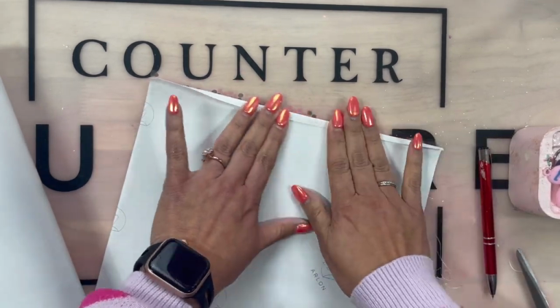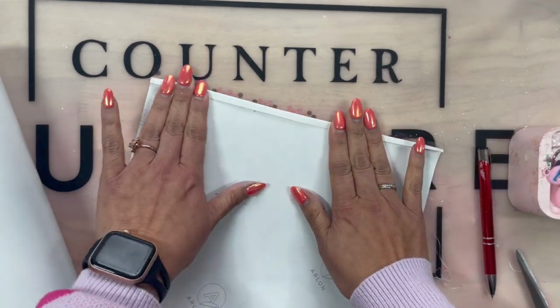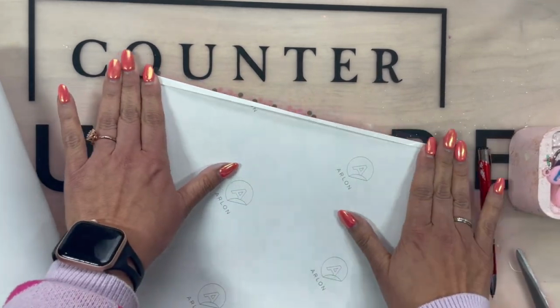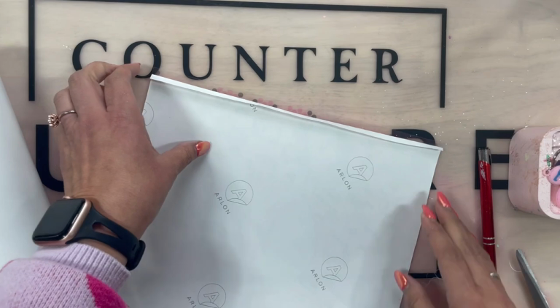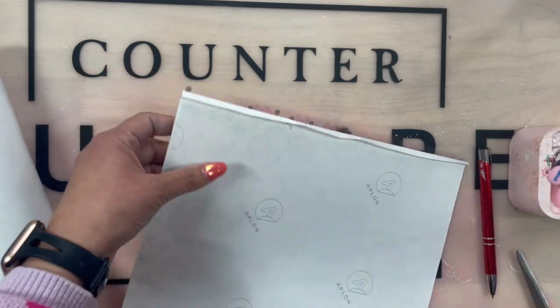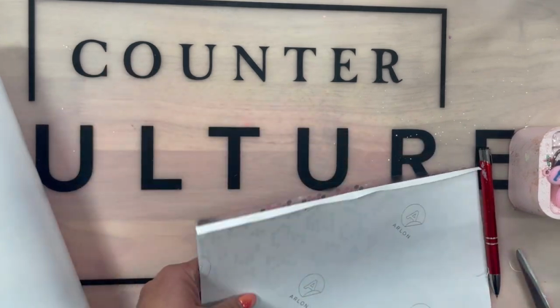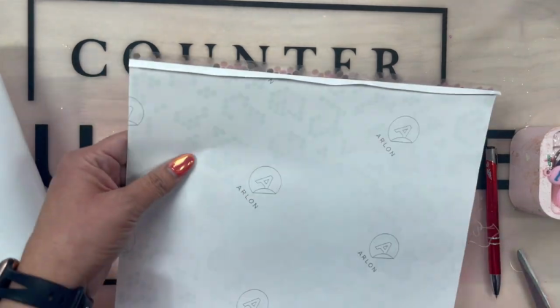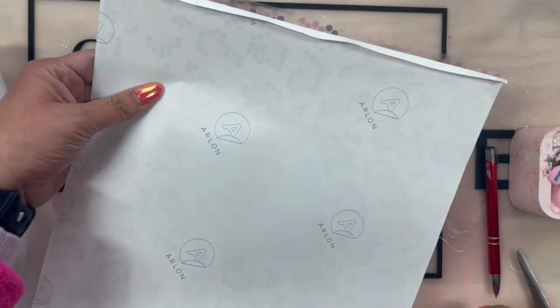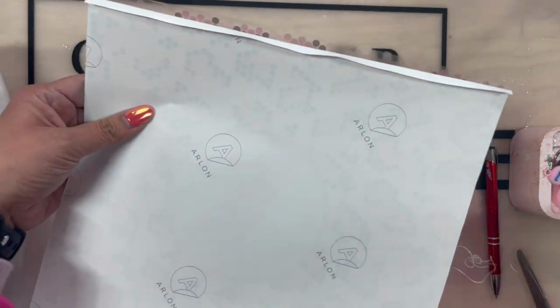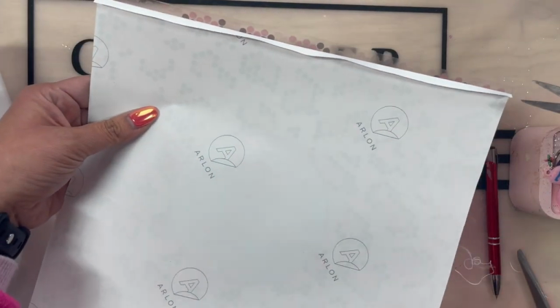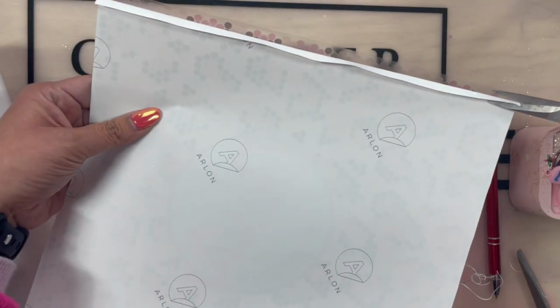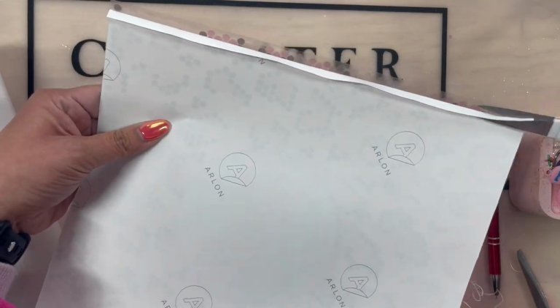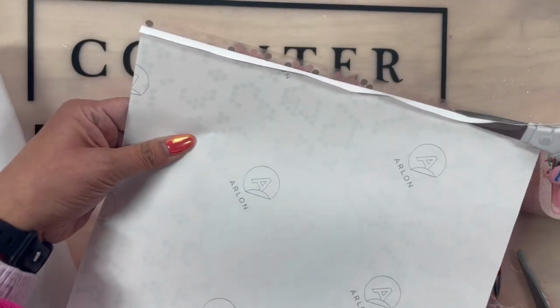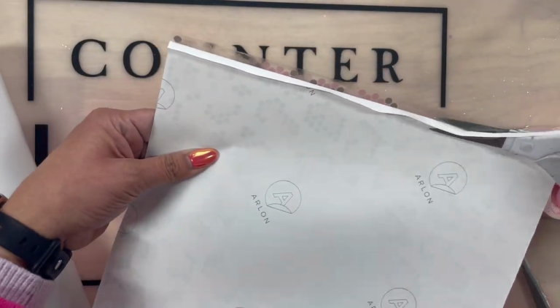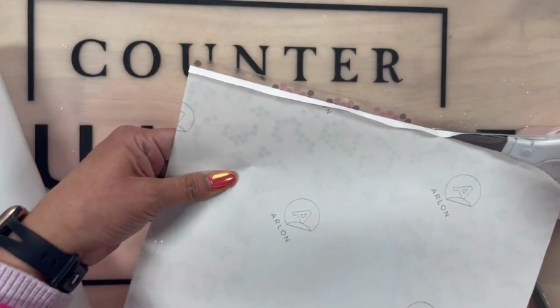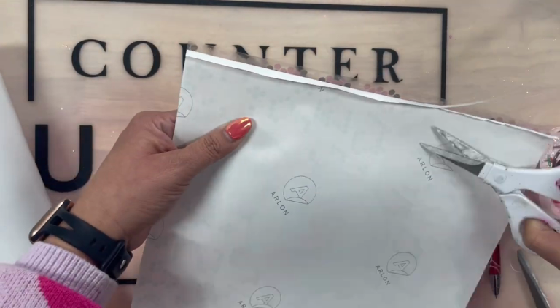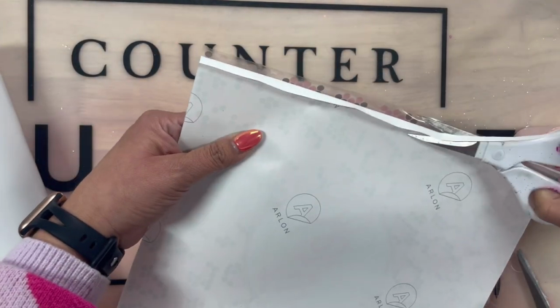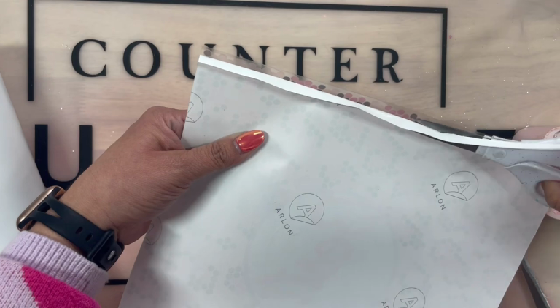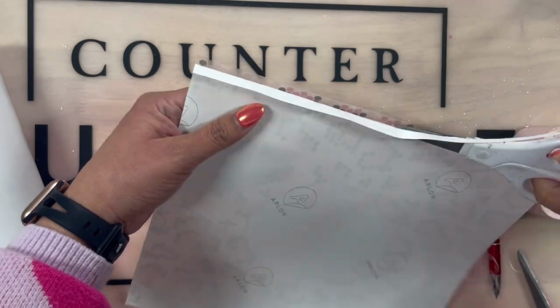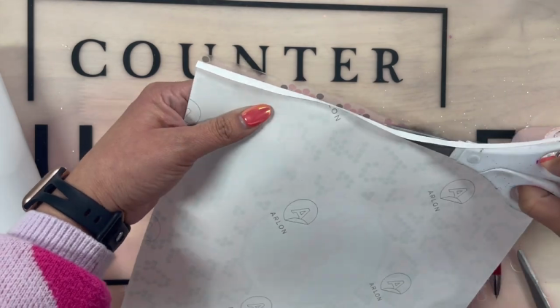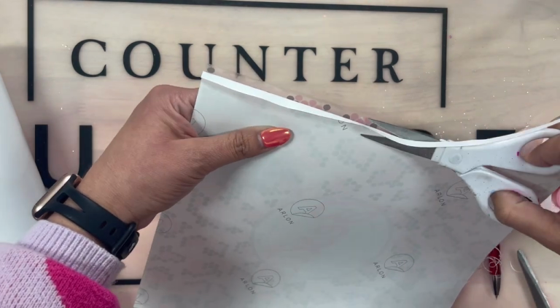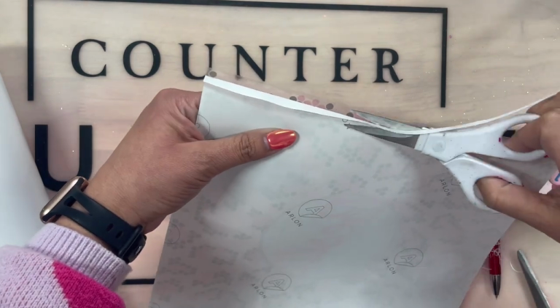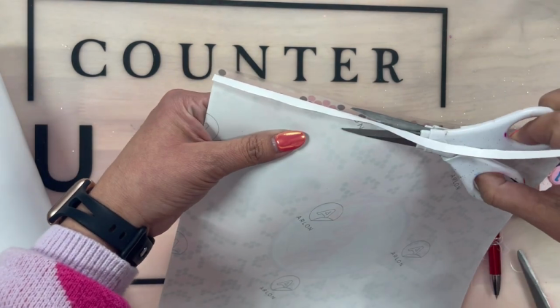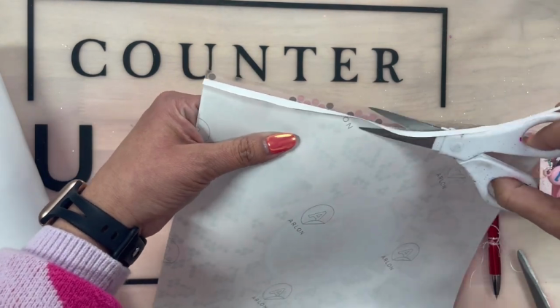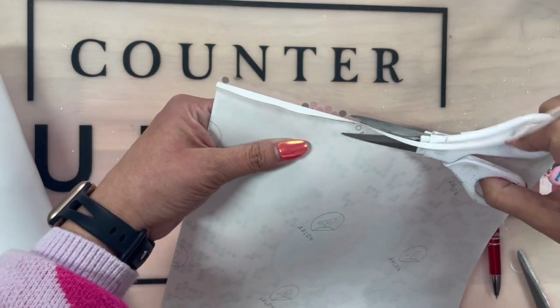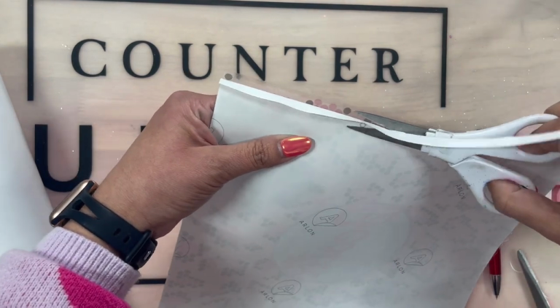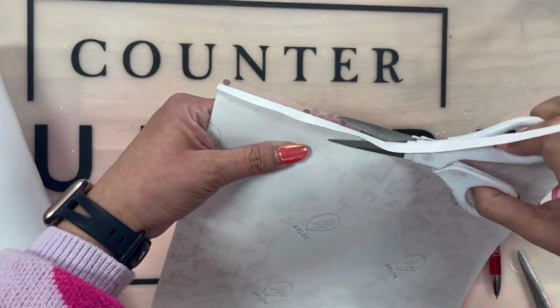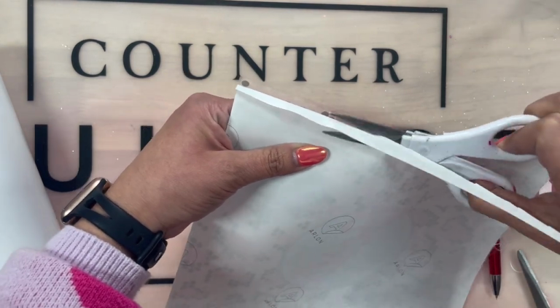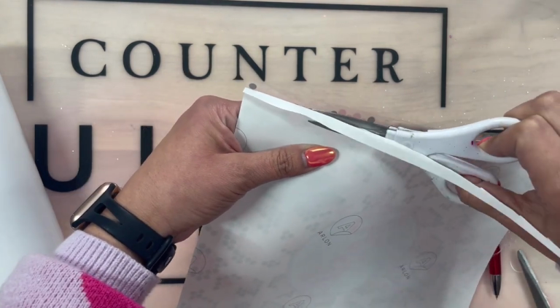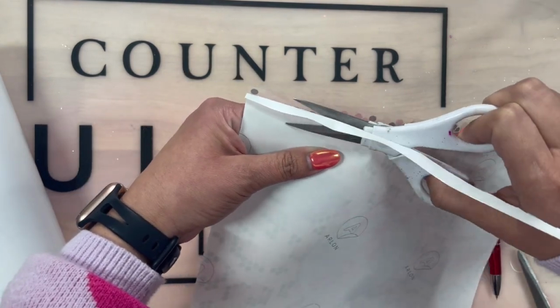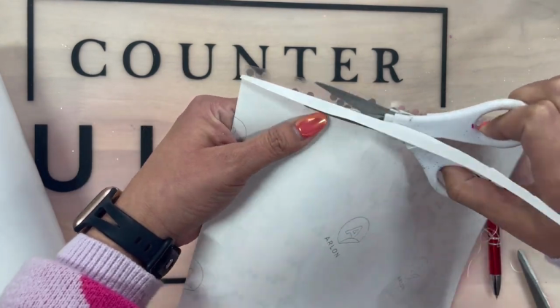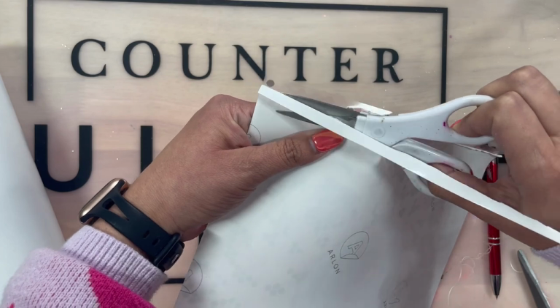I want to start off like all my wraps — you guys already know I trimmed off the sides to fit my tumbler. And now I'm trimming up the top piece just to reveal a little bit of sticky.